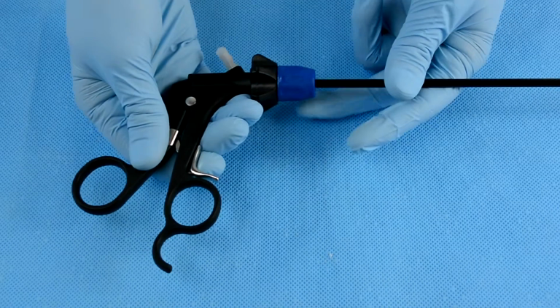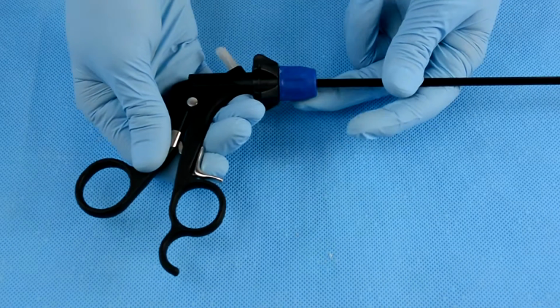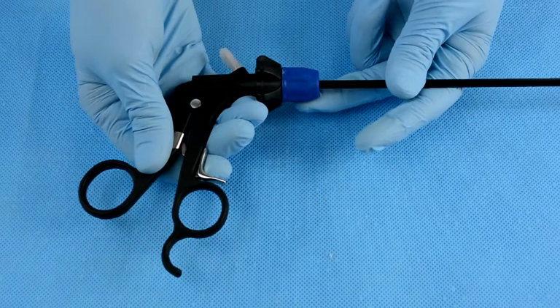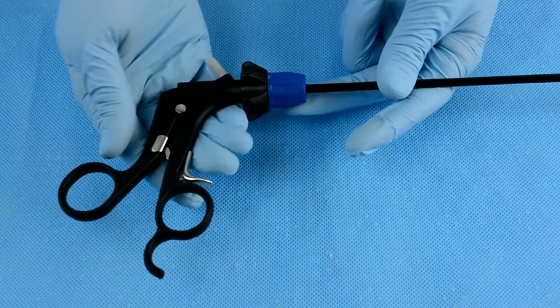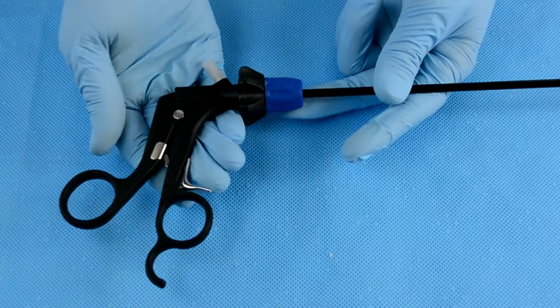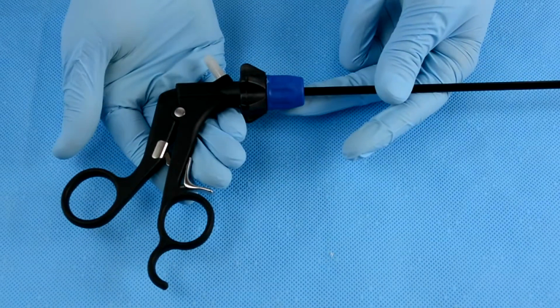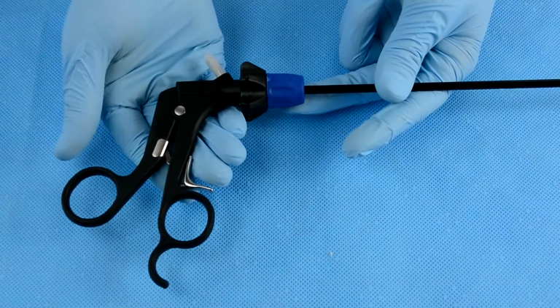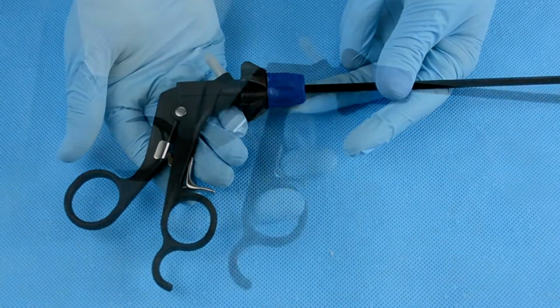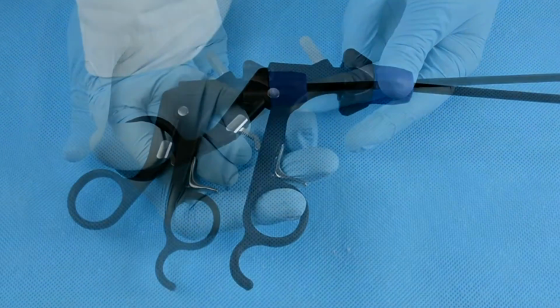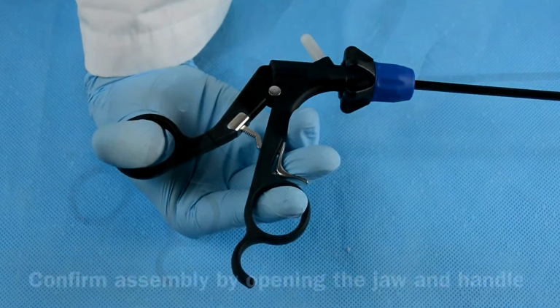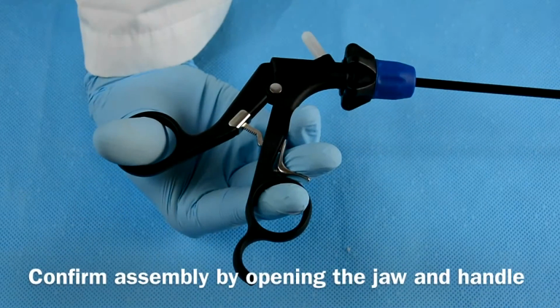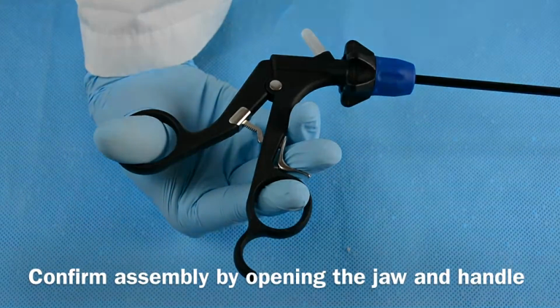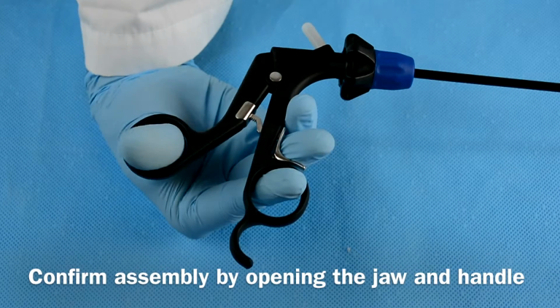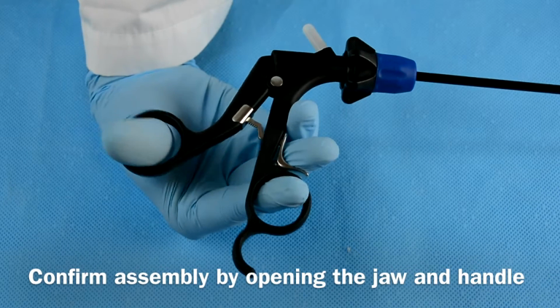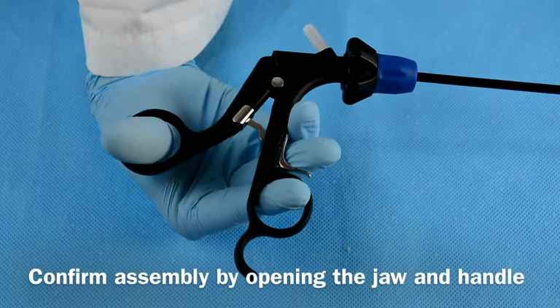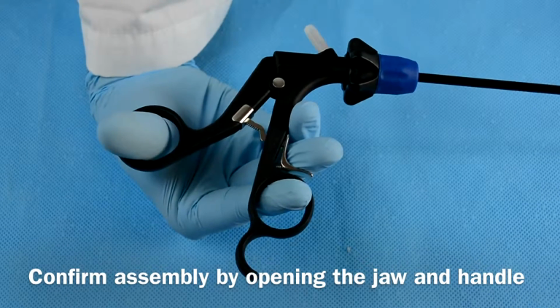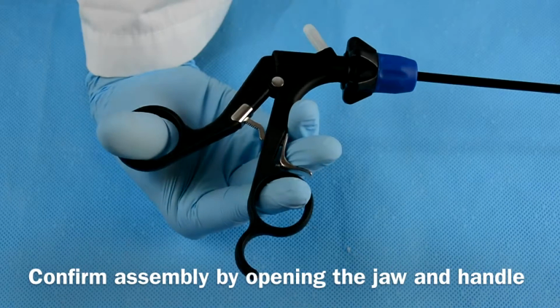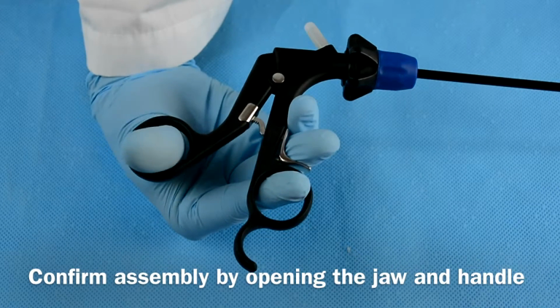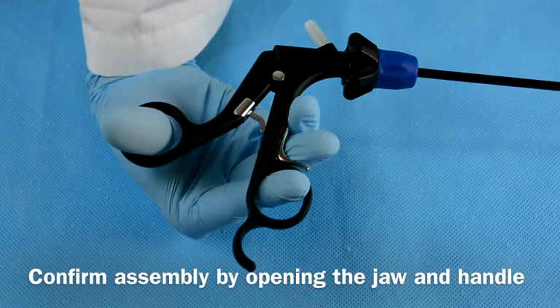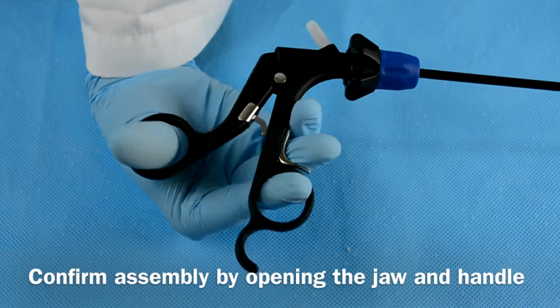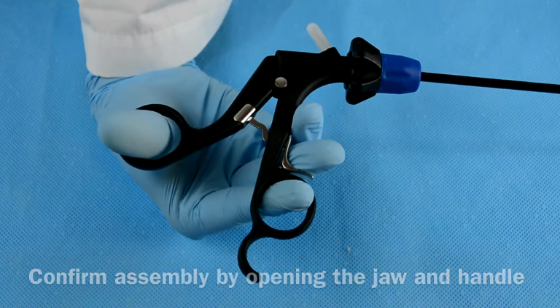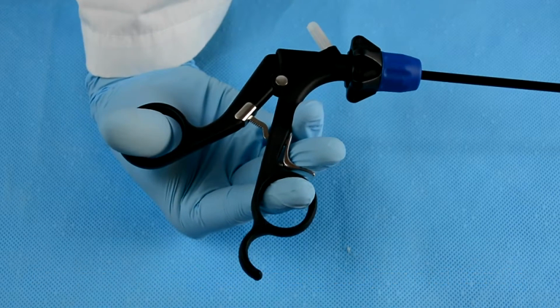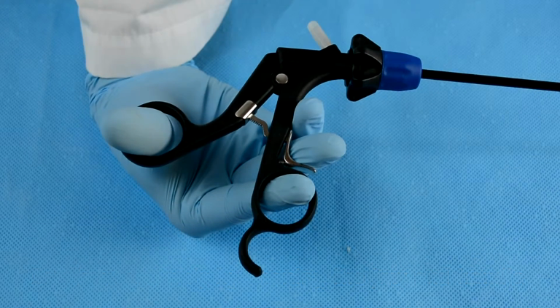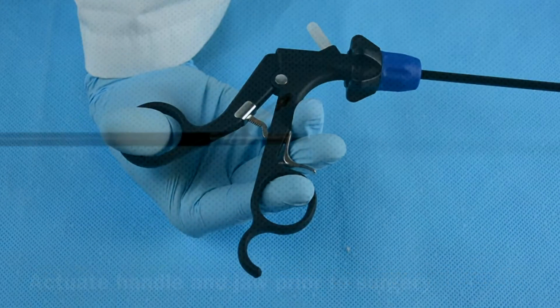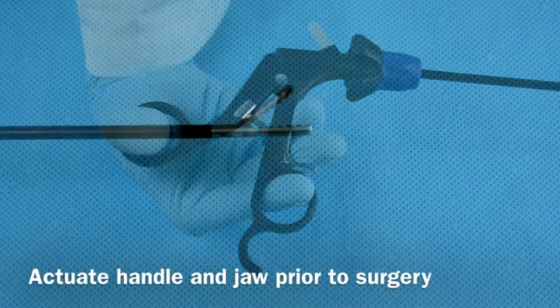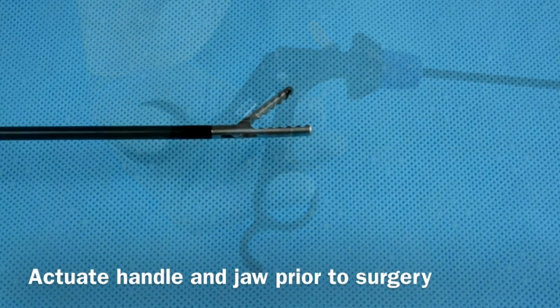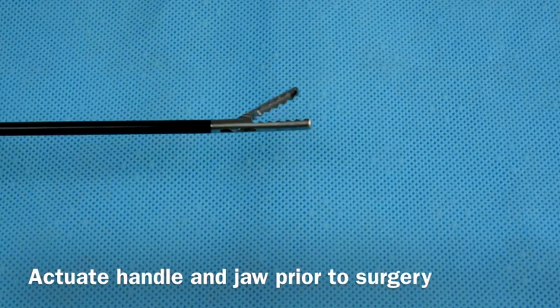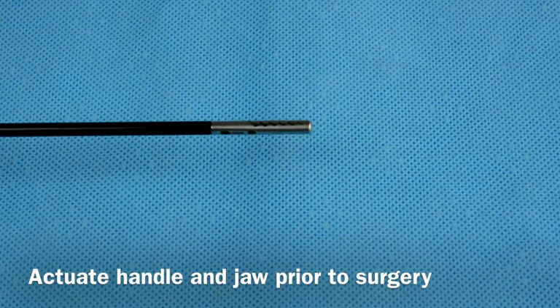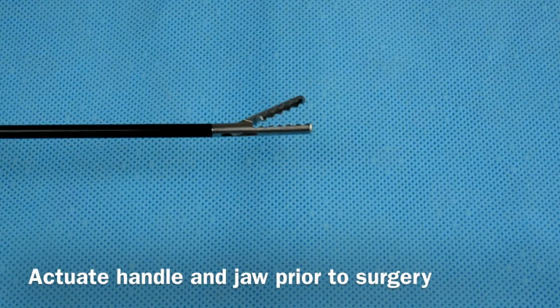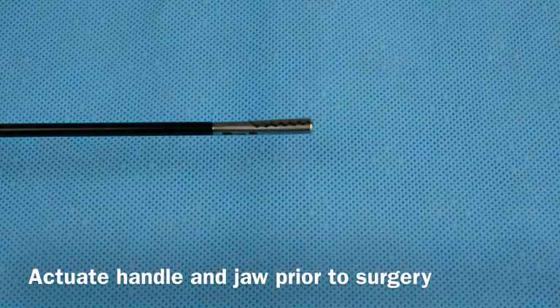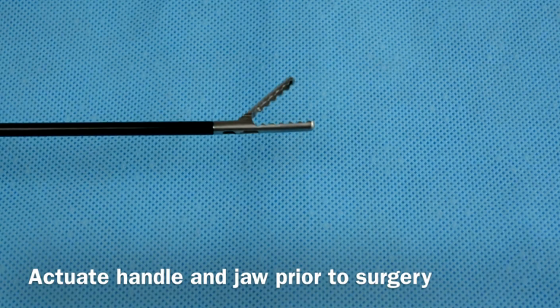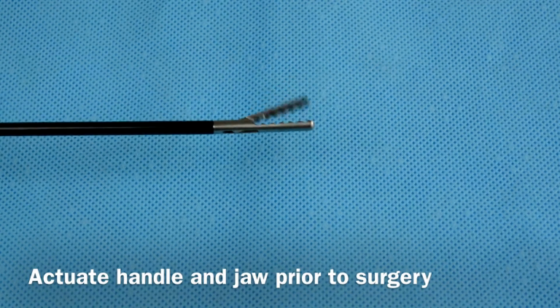Thread the rotator cap tightly clockwise and confirm assembly by opening and closing the jaw with the handle. Lastly, make sure to actuate the handle and the jaw prior to surgery.